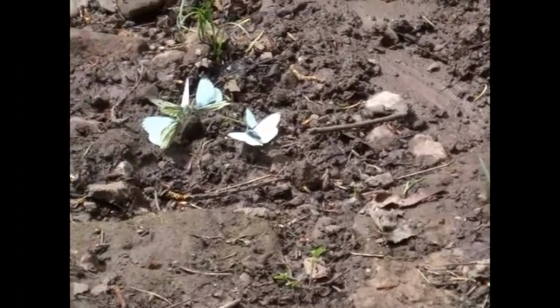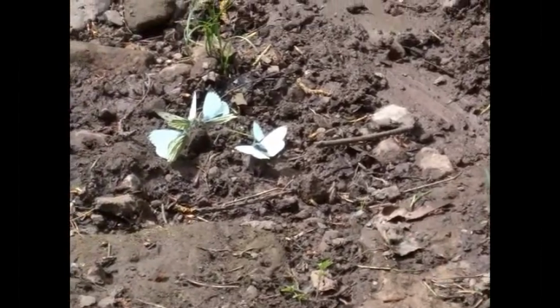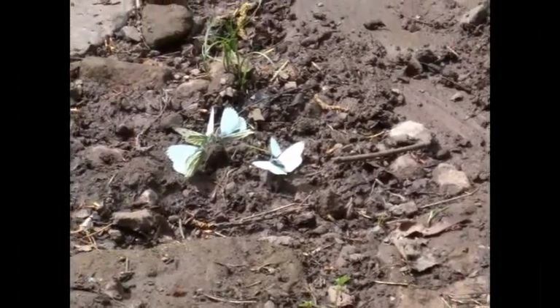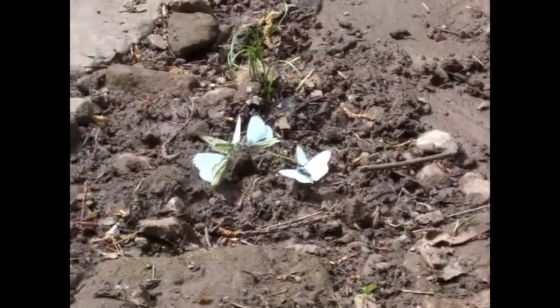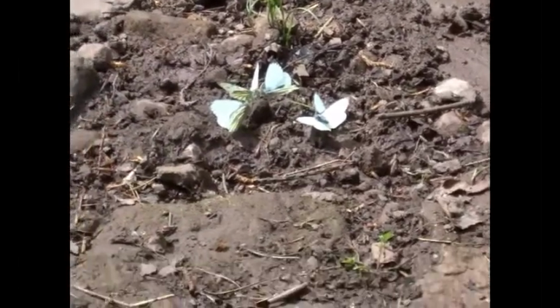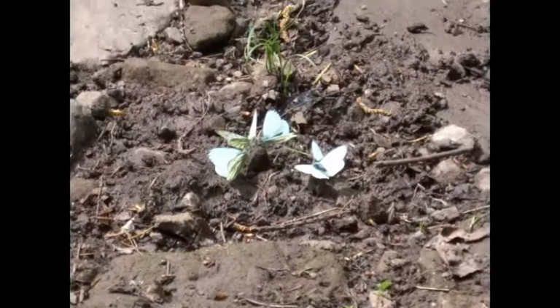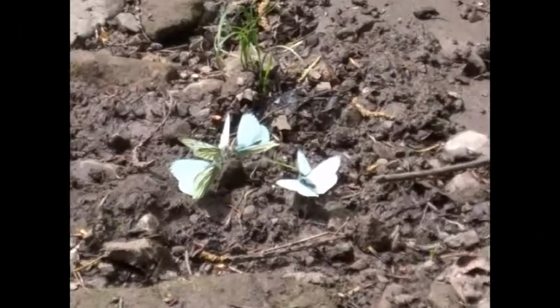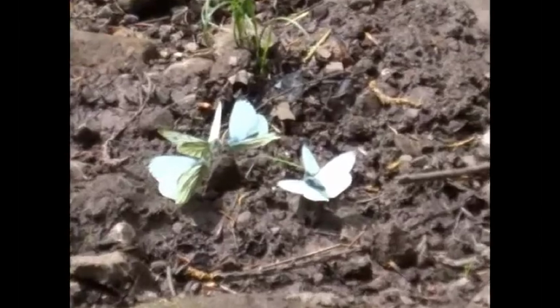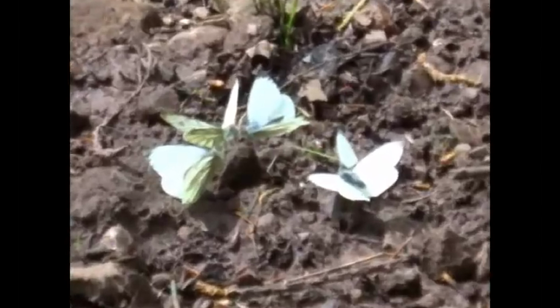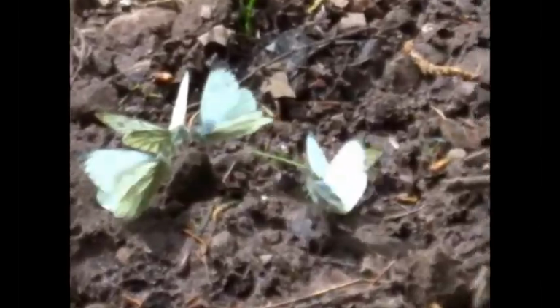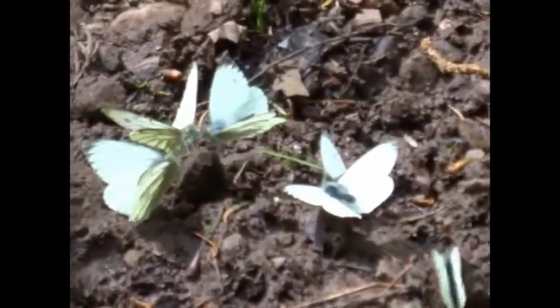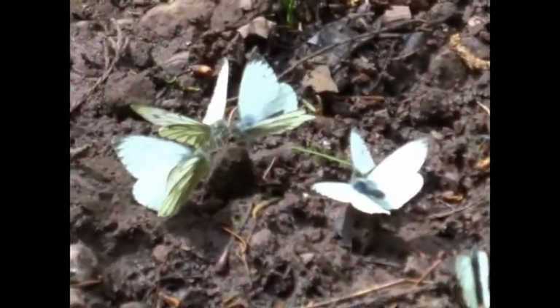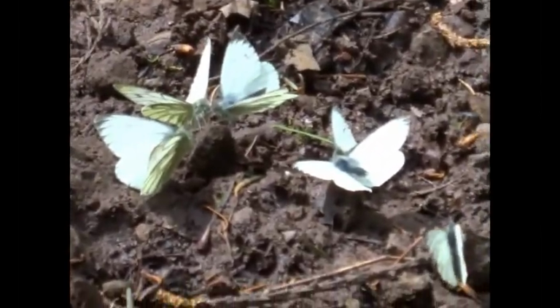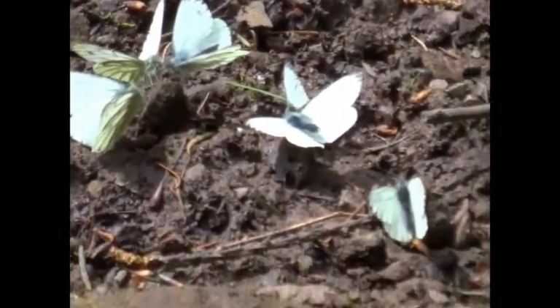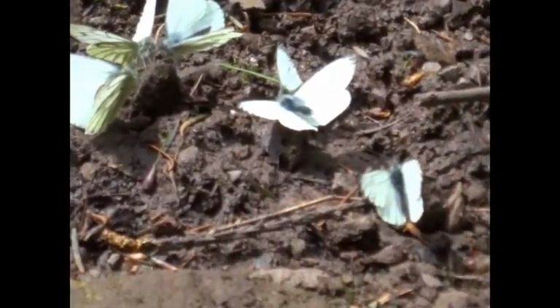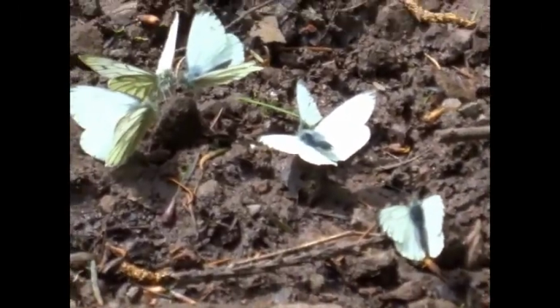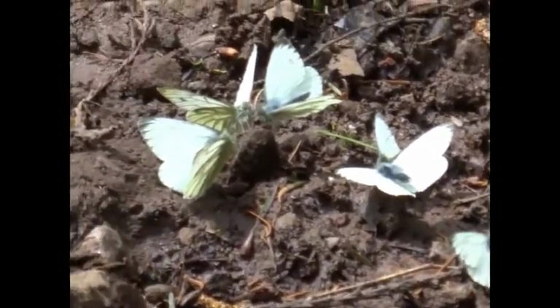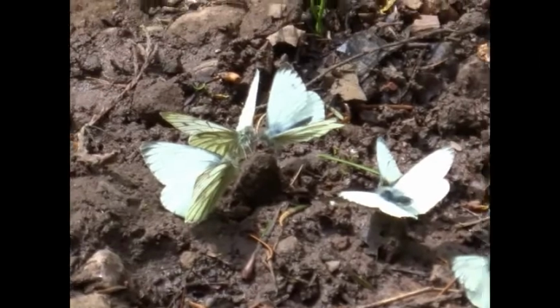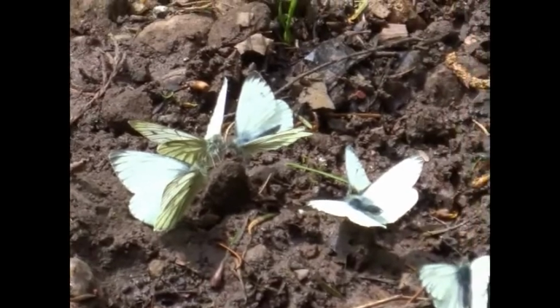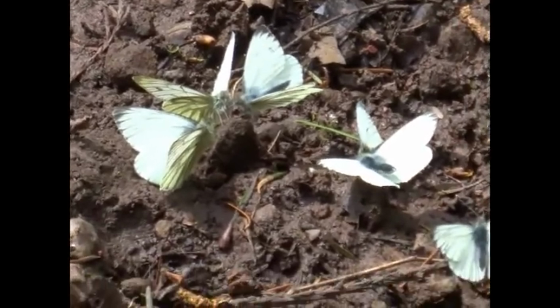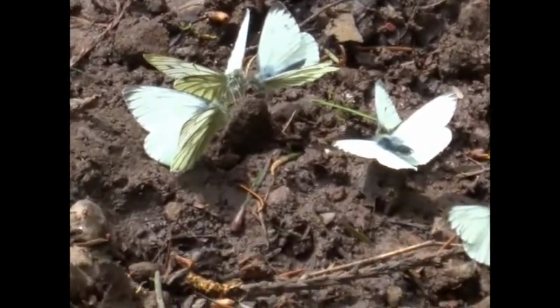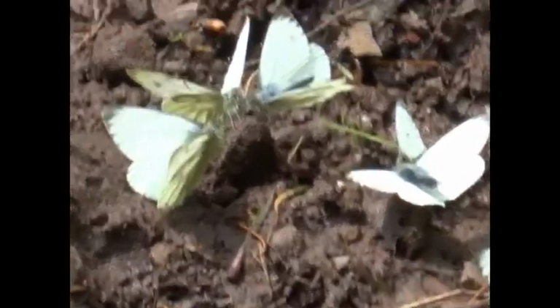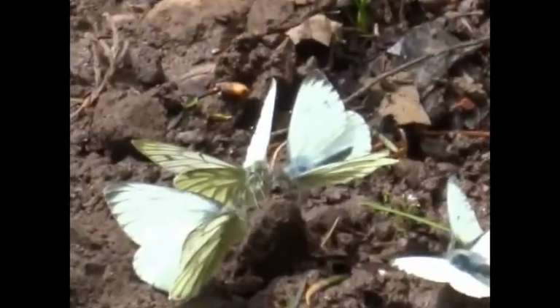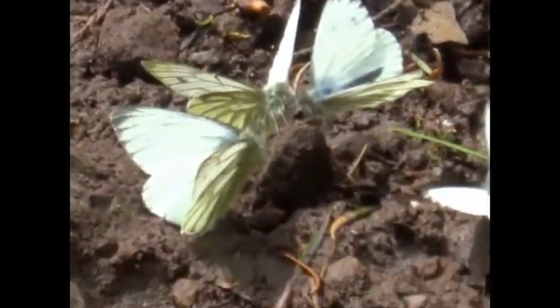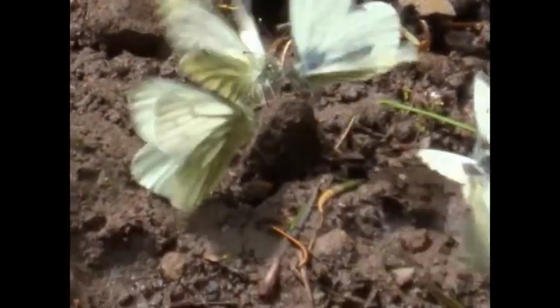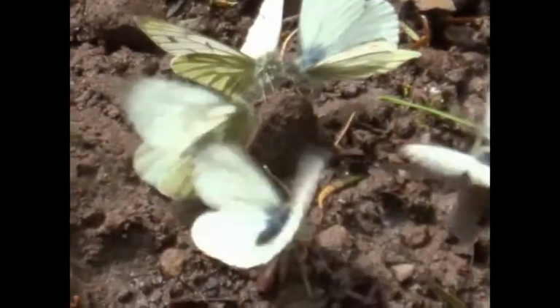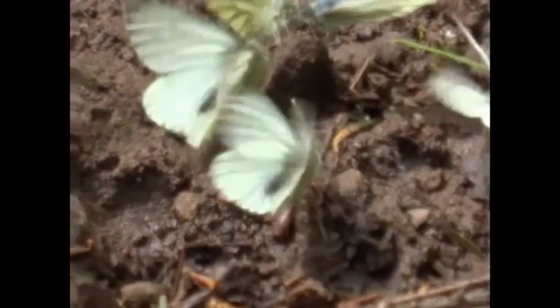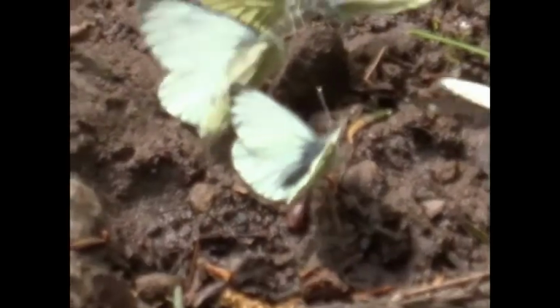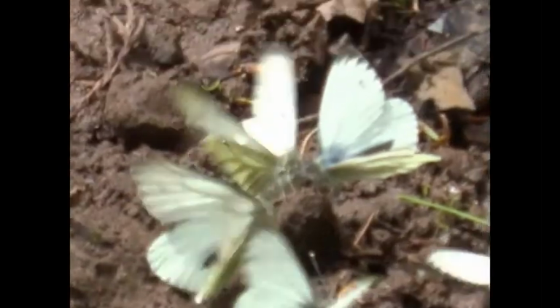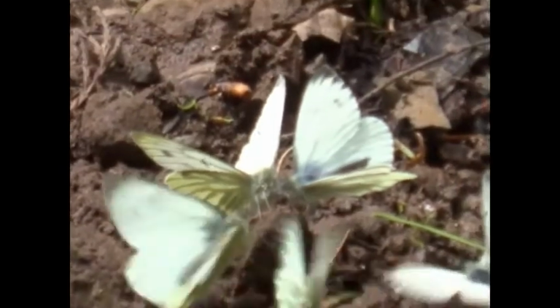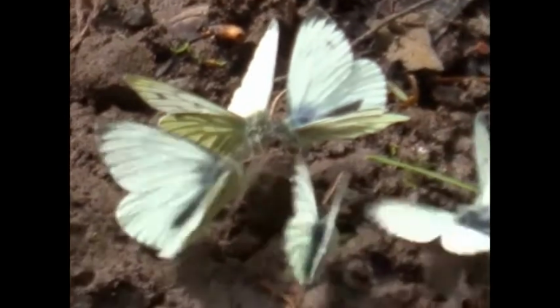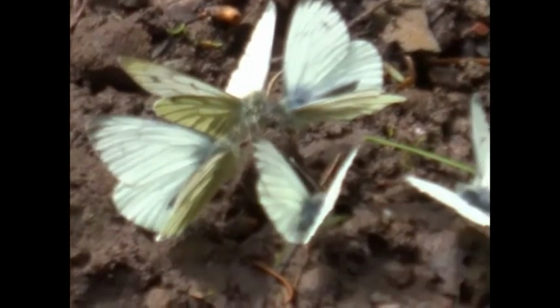They're carrying out the process known as mud-puddling — that is, they're sucking up liquid mud, rapidly passing it through their bodies and extracting sodium salts and amino acids. Being mainly nectar feeders, they're short of certain mineral salts.